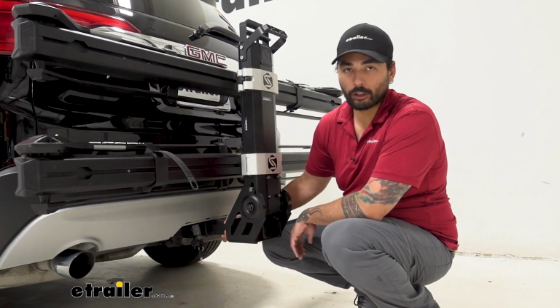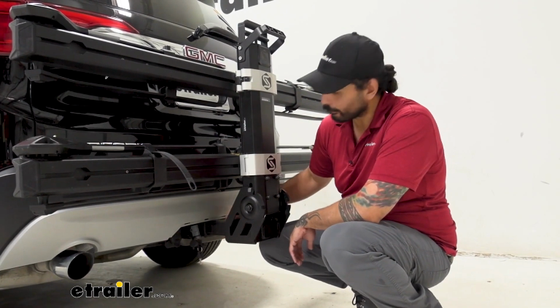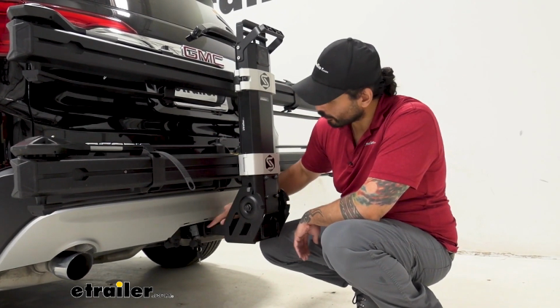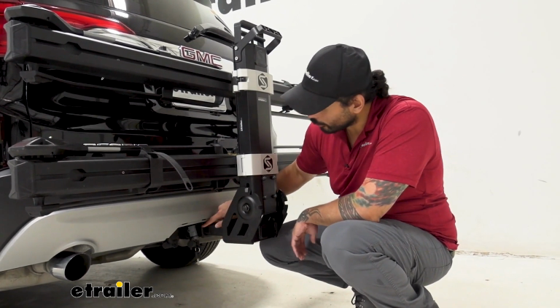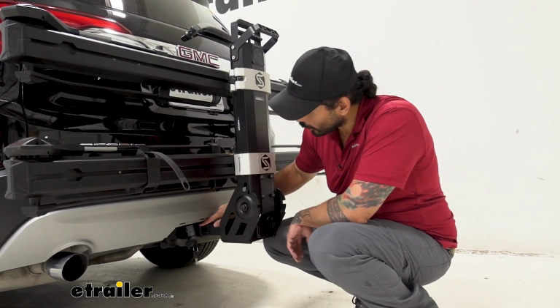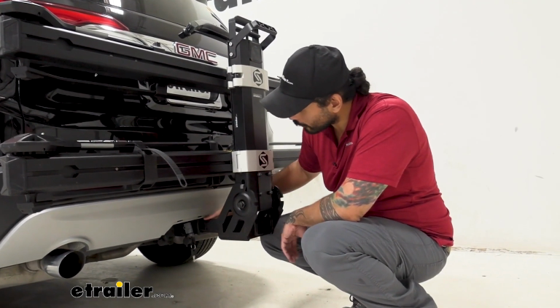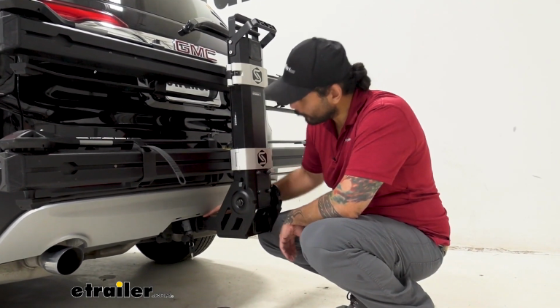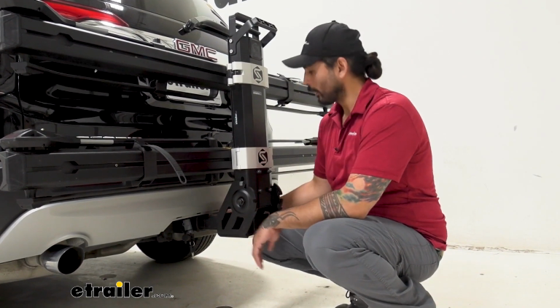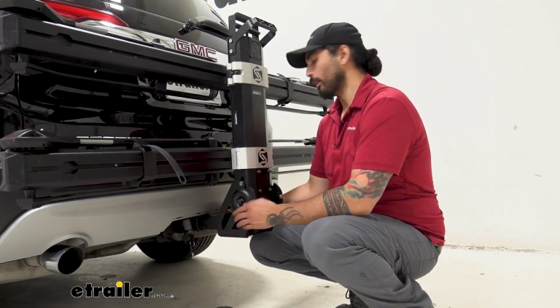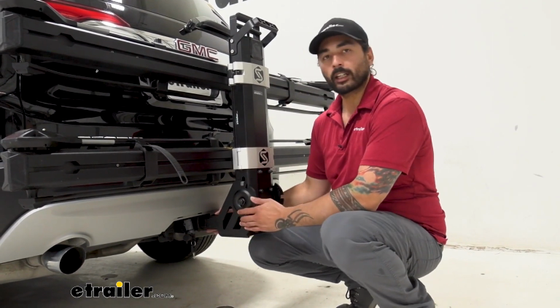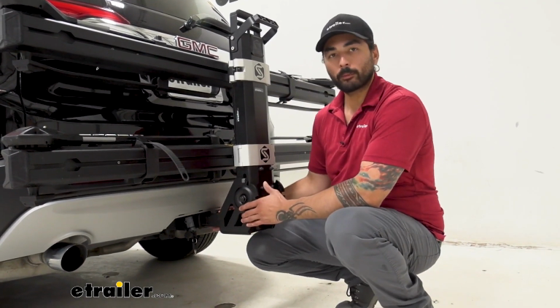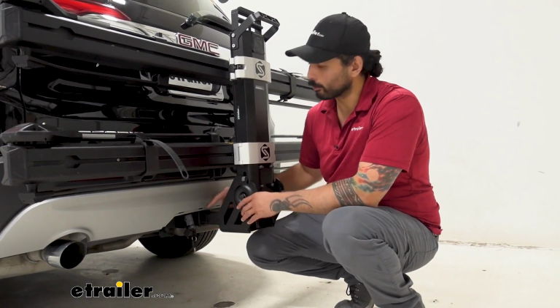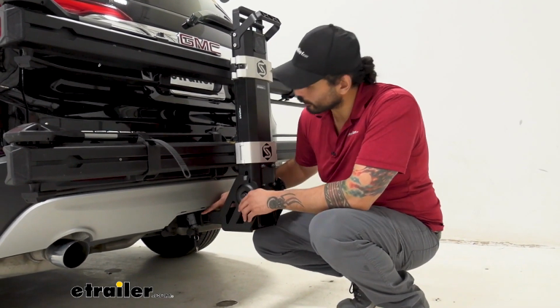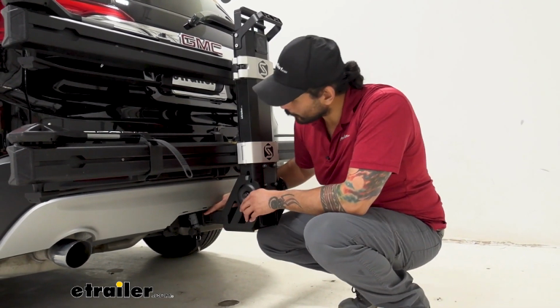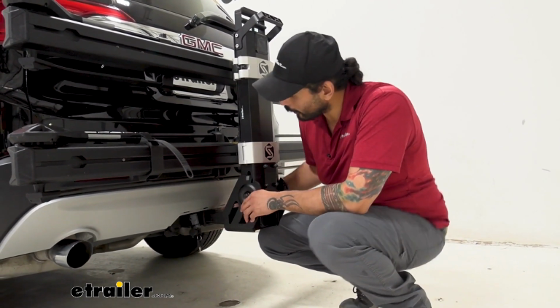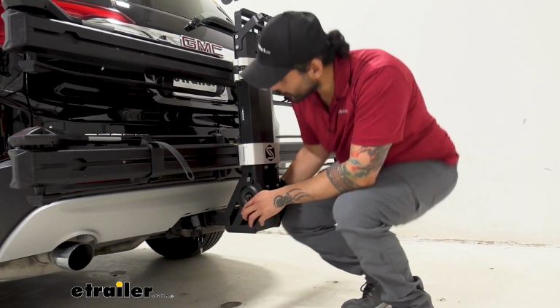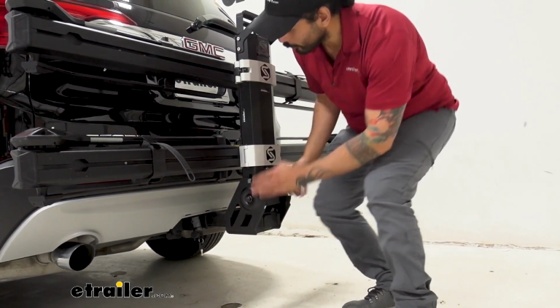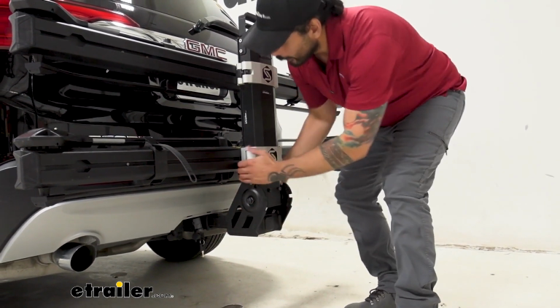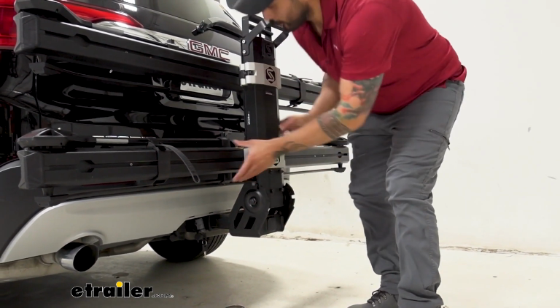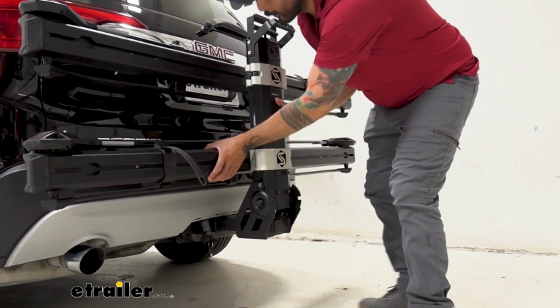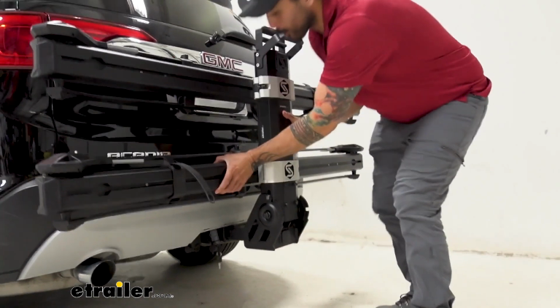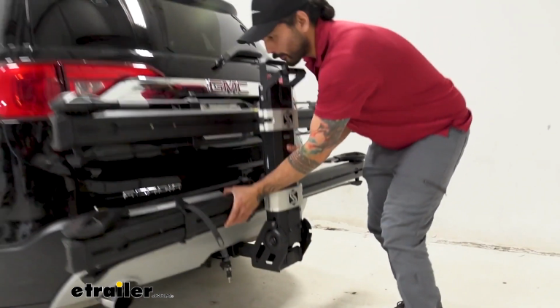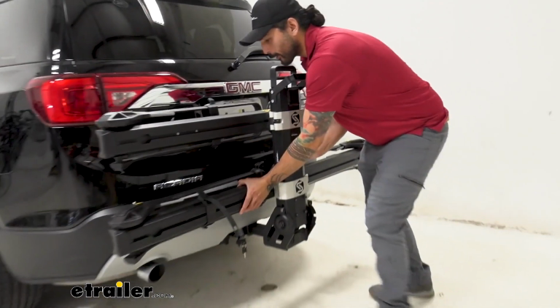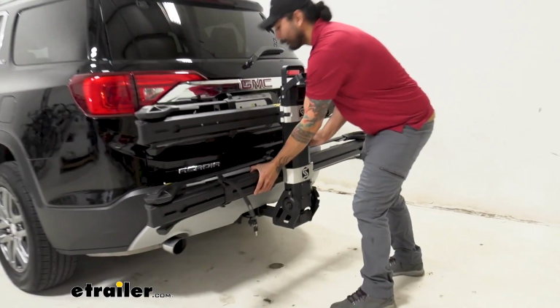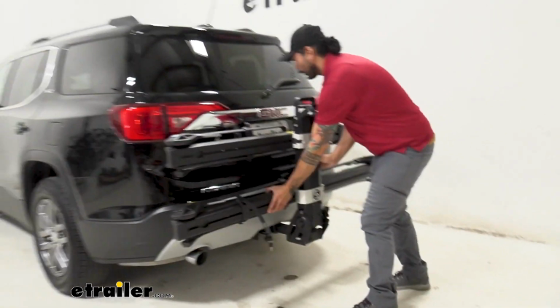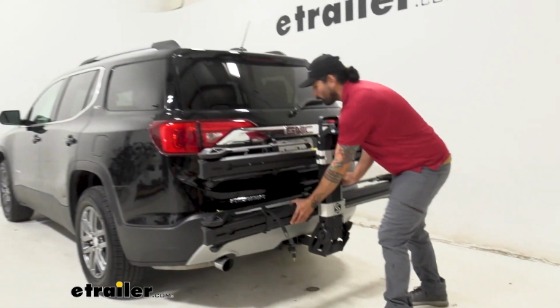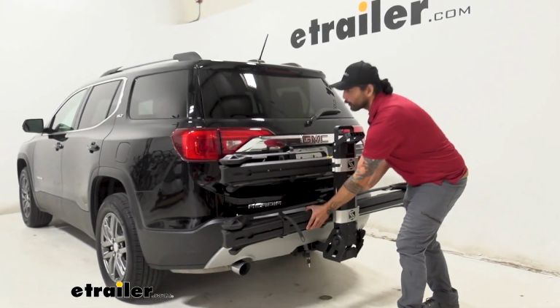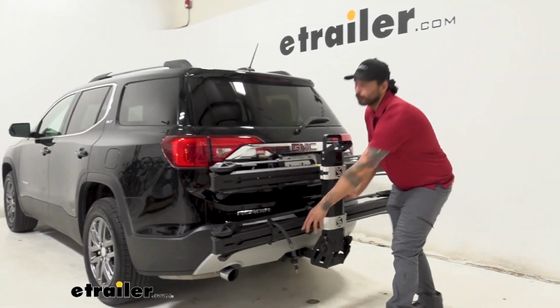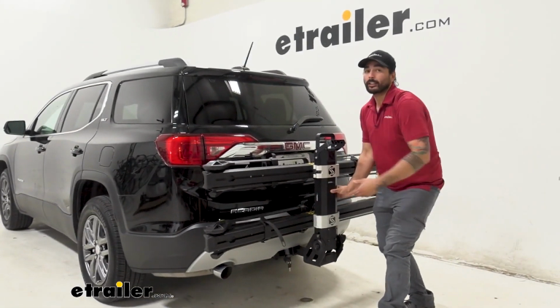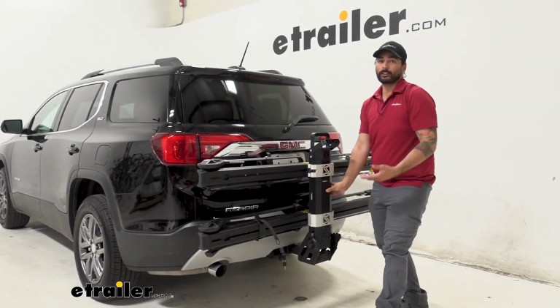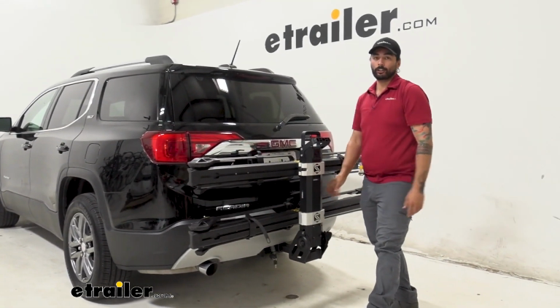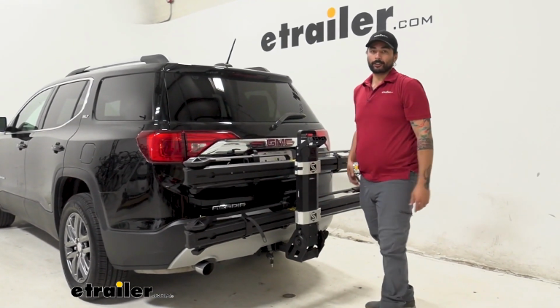We have our two-inch shank that fits into our two-inch hitch receiver, and the anti-rattle bolt reduces any play in the receiver tube. As you can see, as I'm shaking the rack, the whole vehicle is moving, ensuring its secure connection.